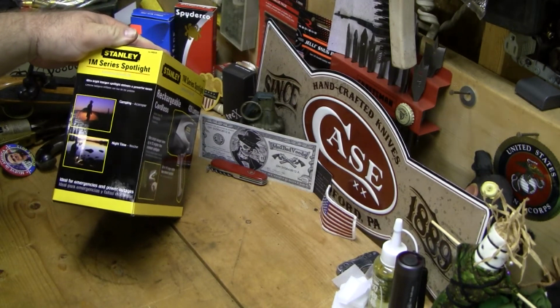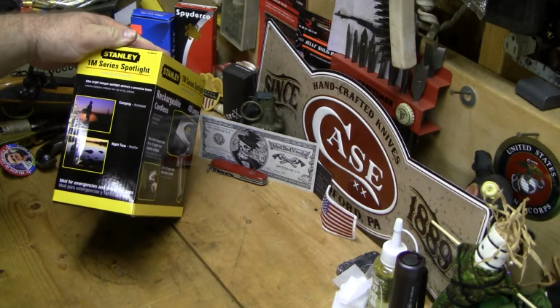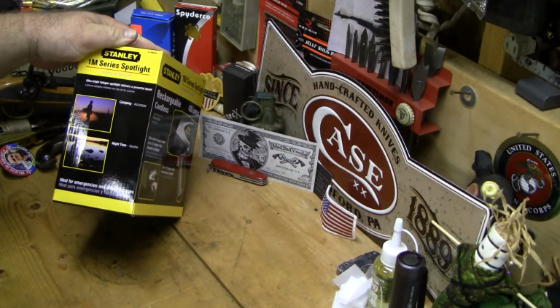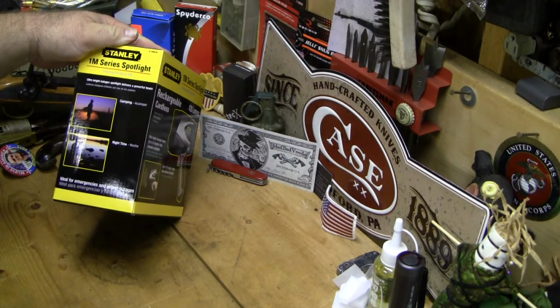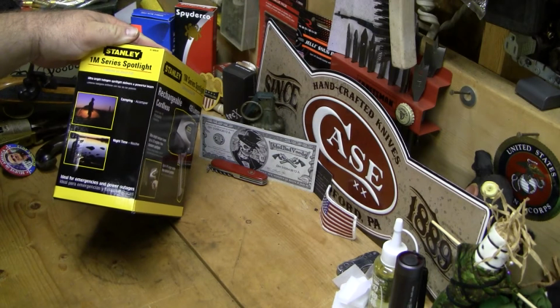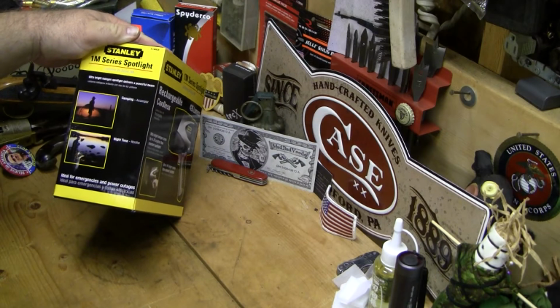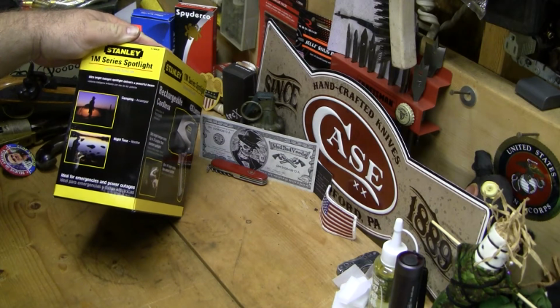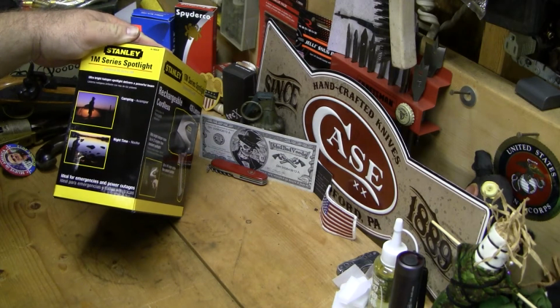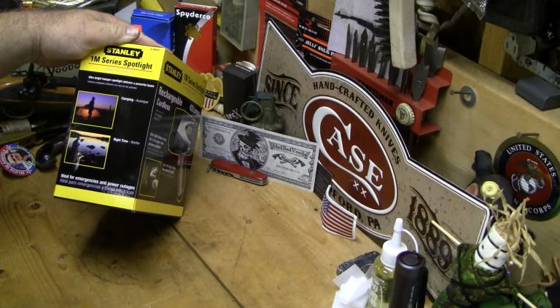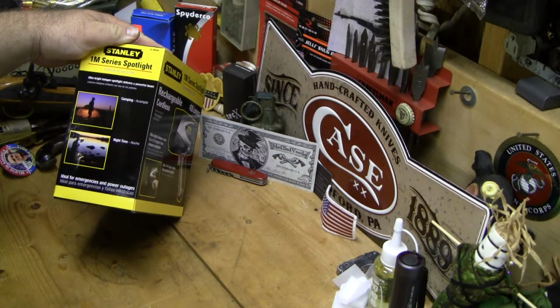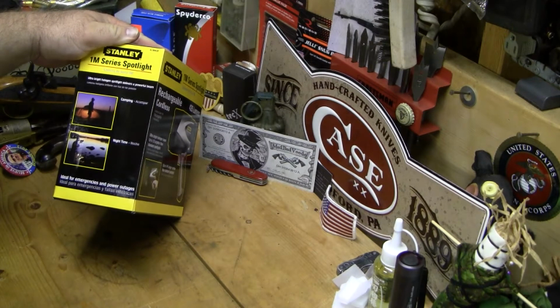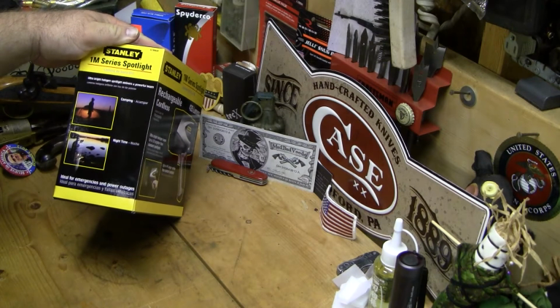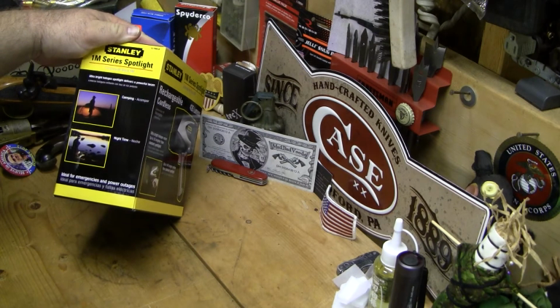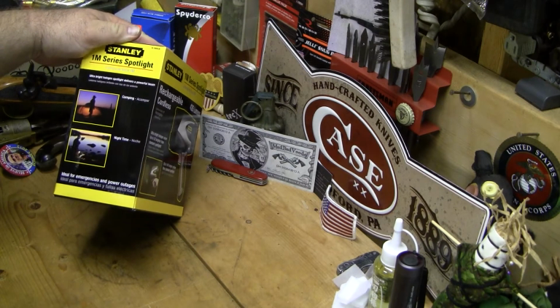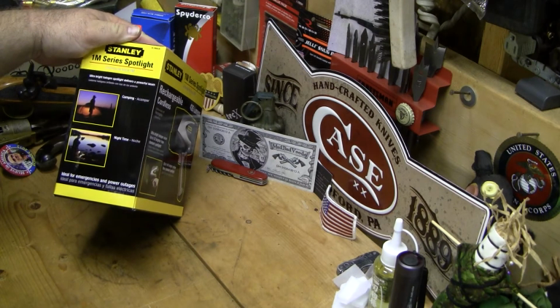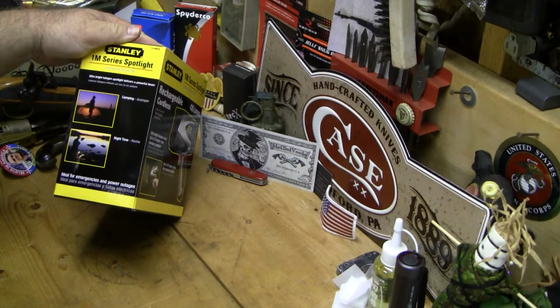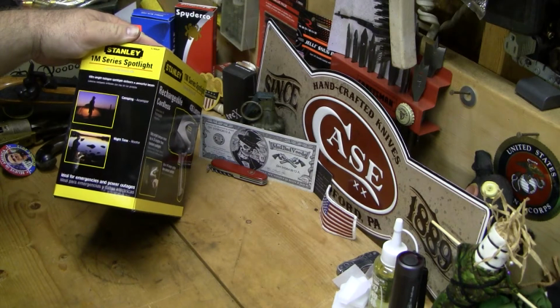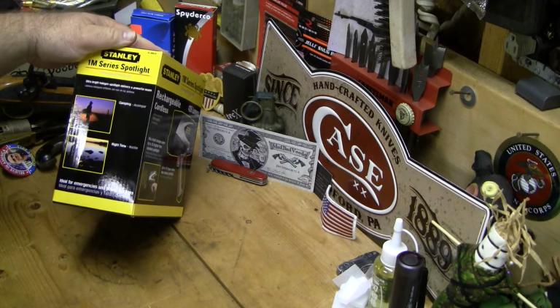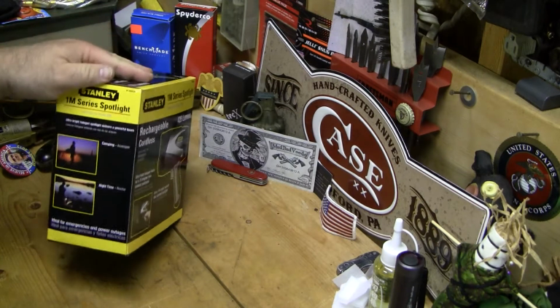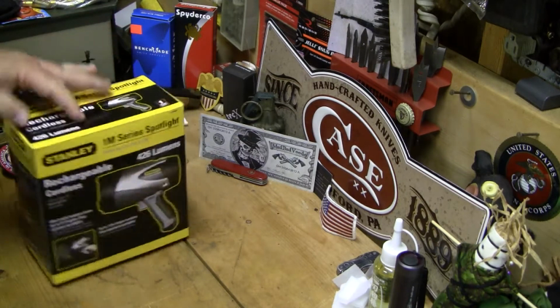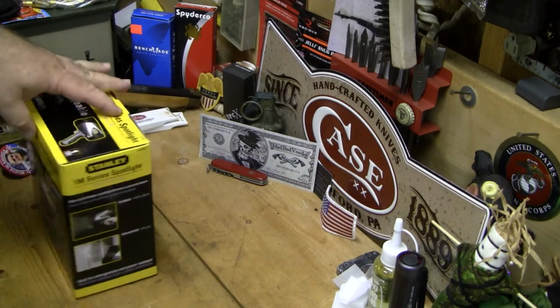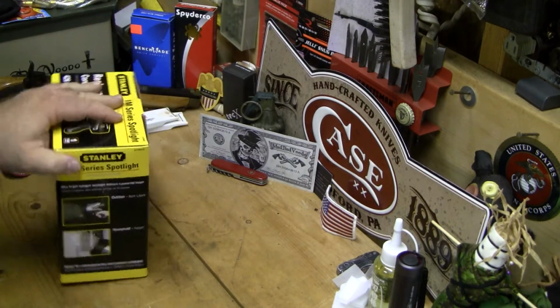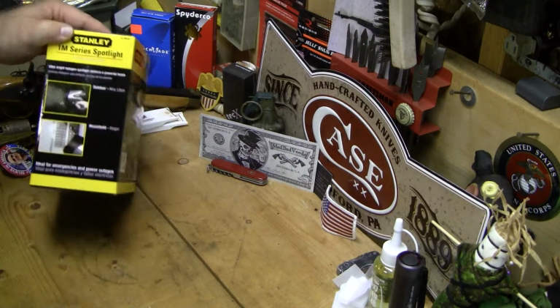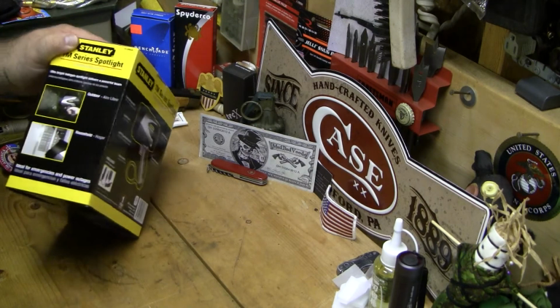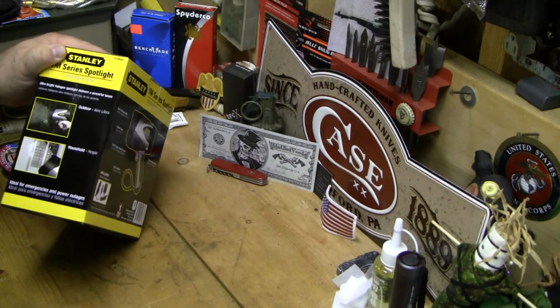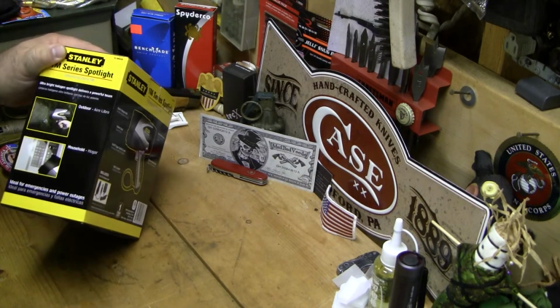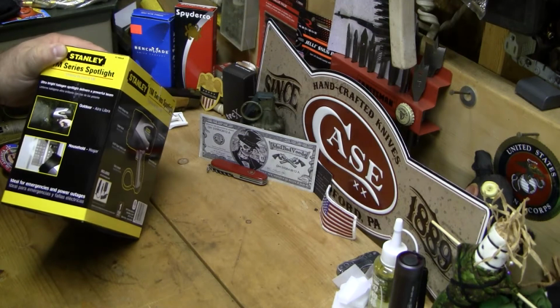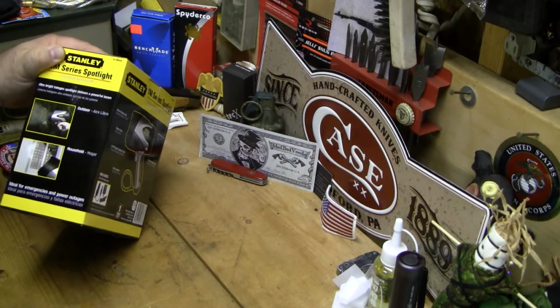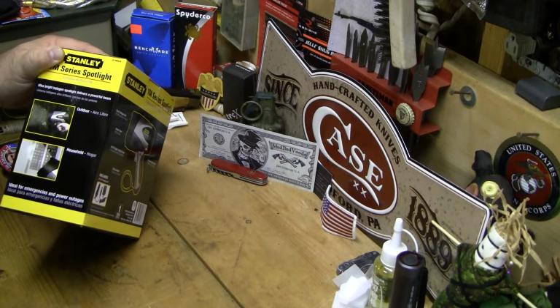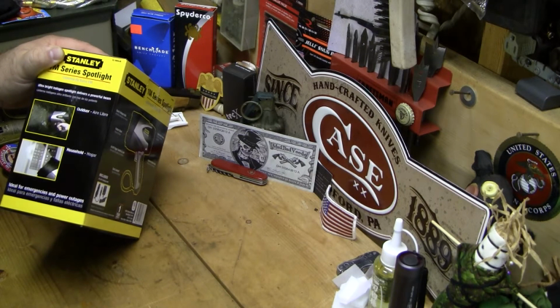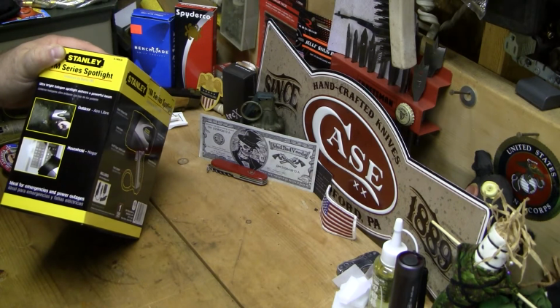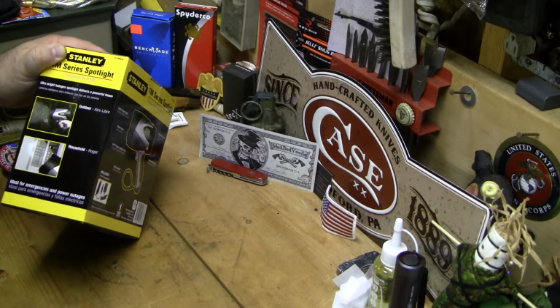Ultra bright halogen spotlight delivers a powerful beam — ideal for camping, nighttime, emergencies, and power outages. Also listed for outdoor and household use.